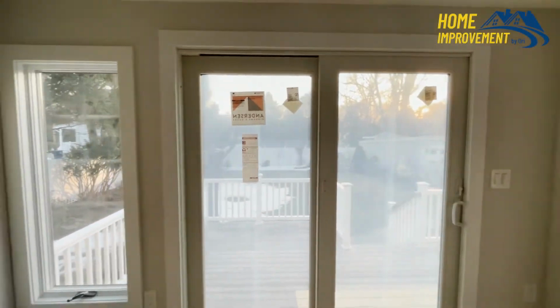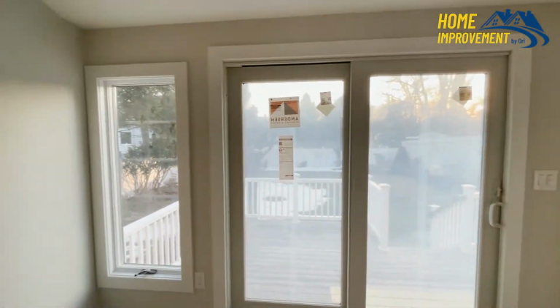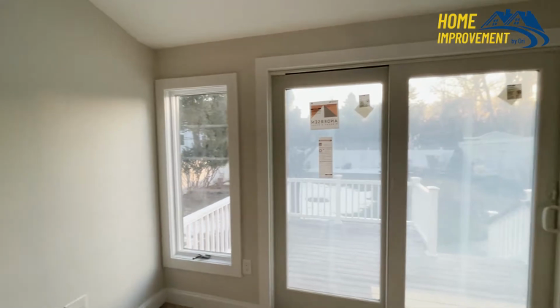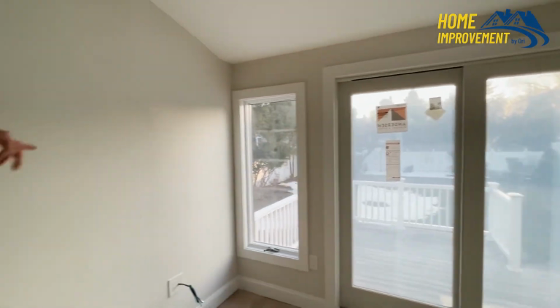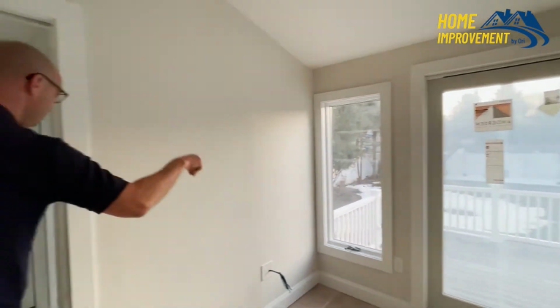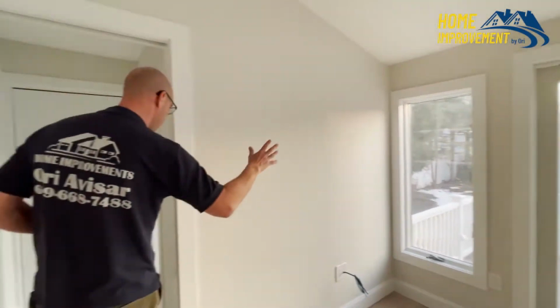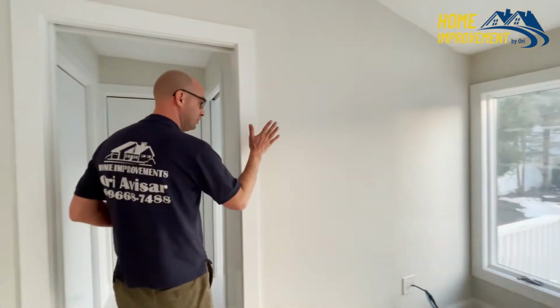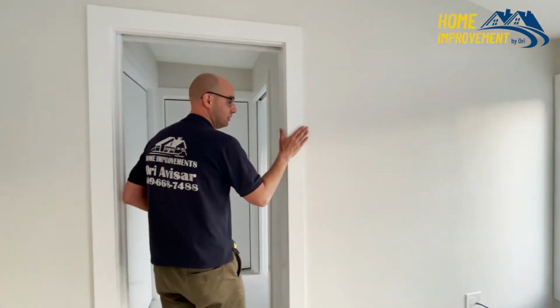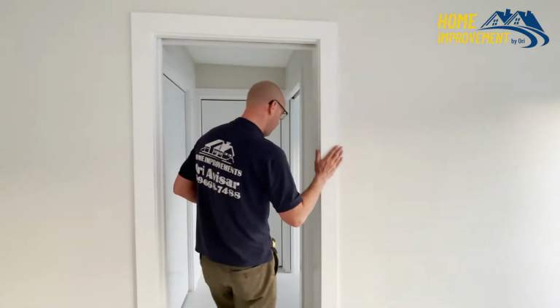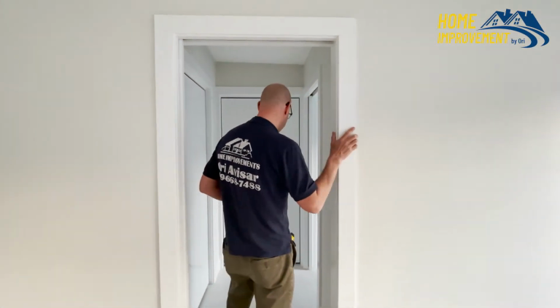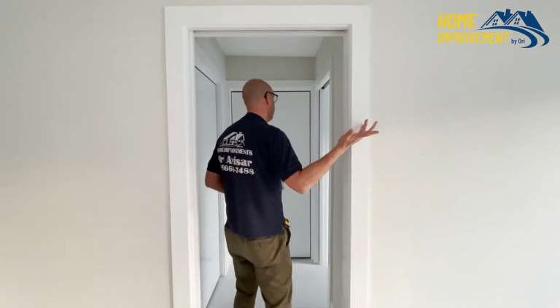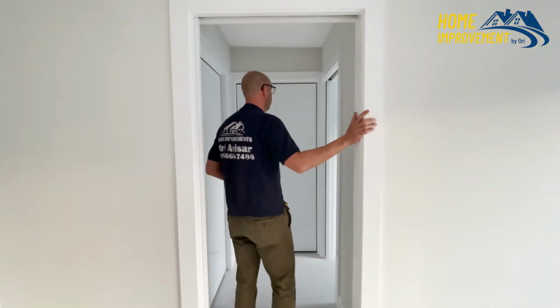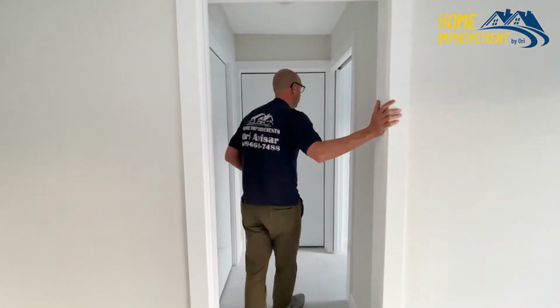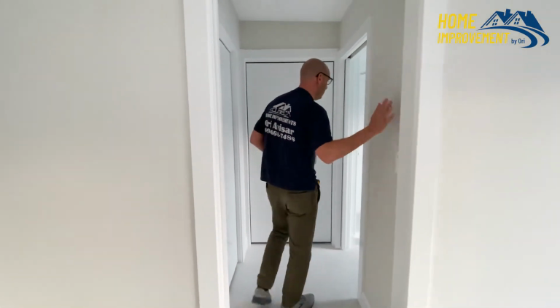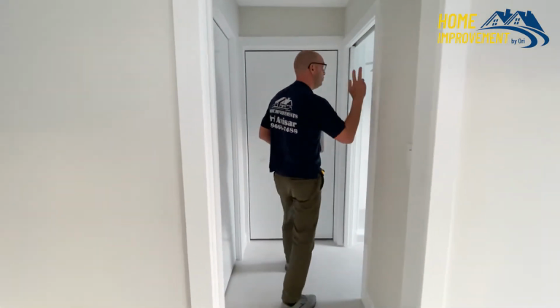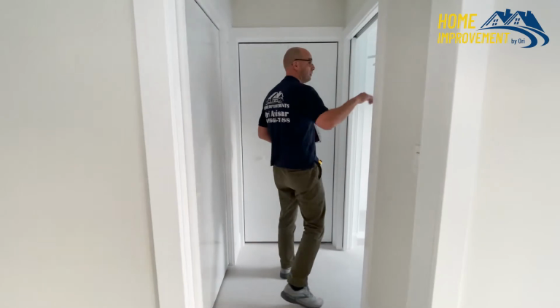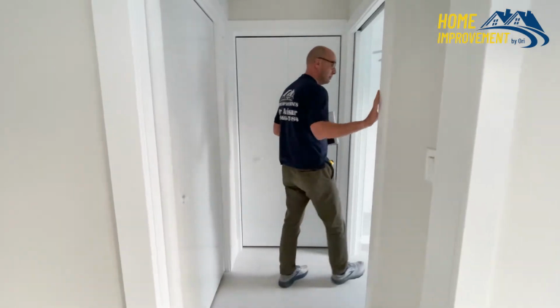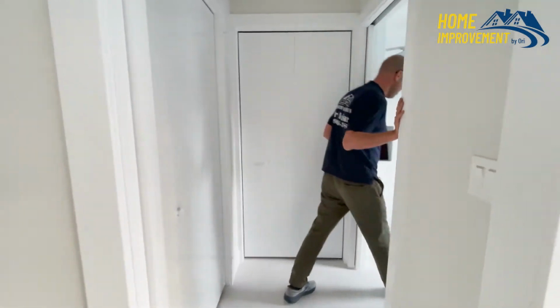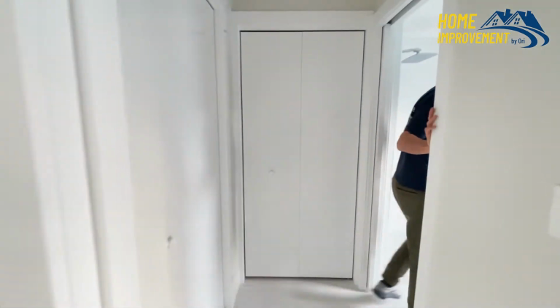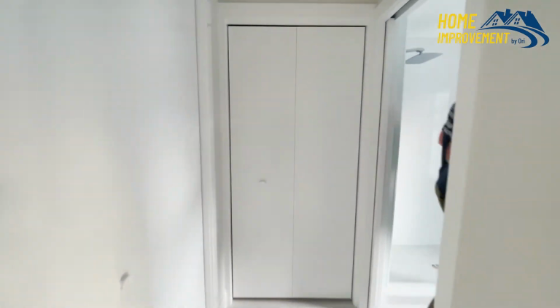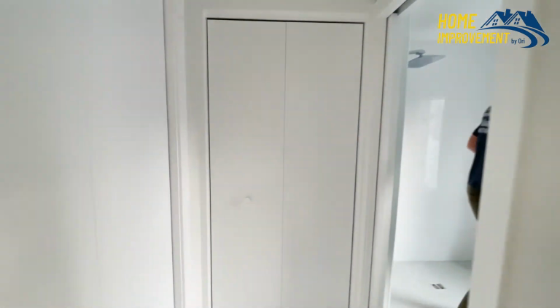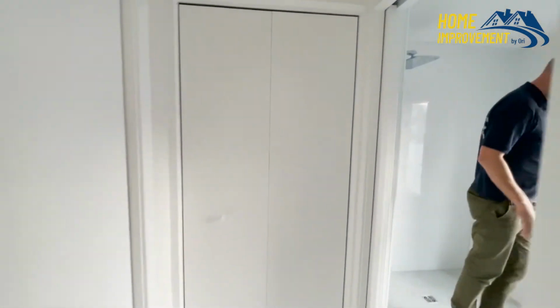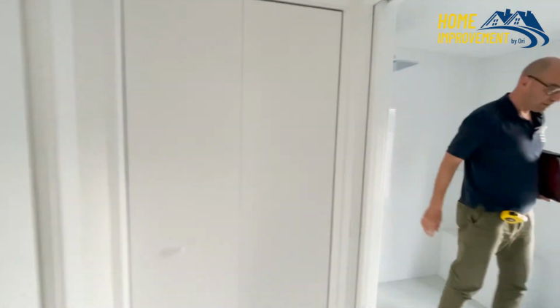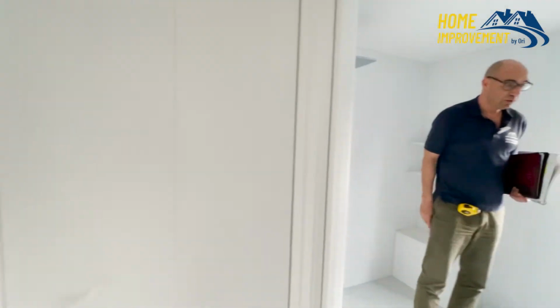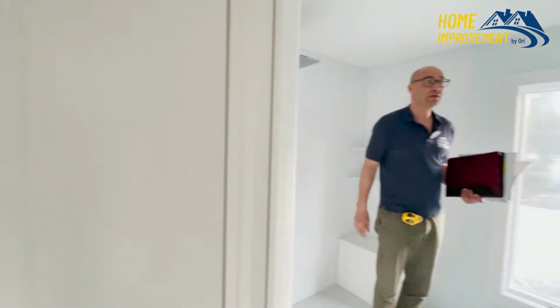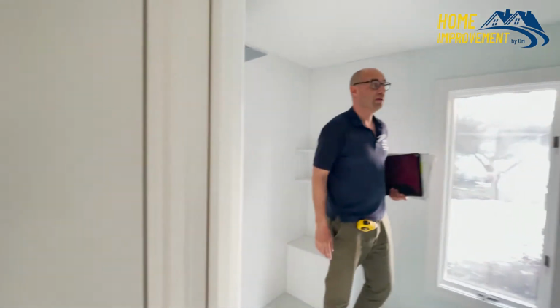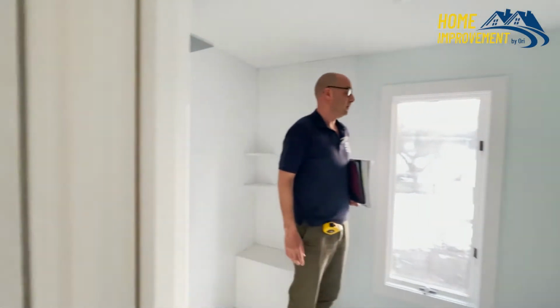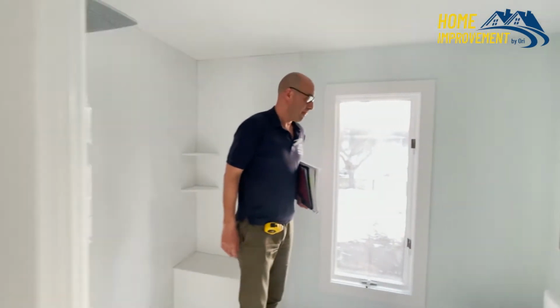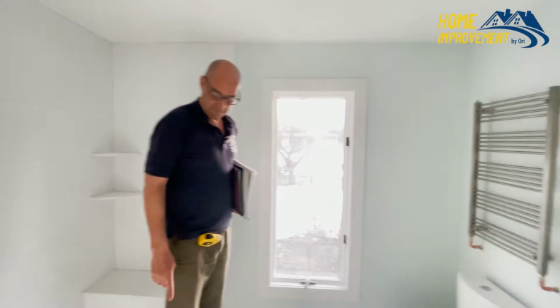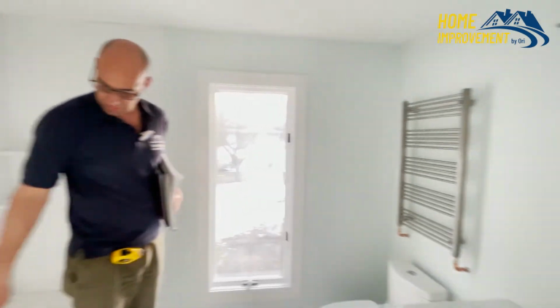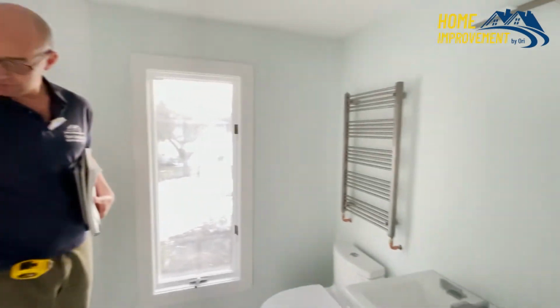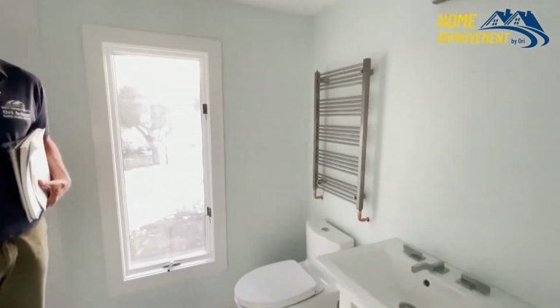All this is brand new — brand new windows, brand new frames, new showers. All this is brand new: new tiles, sink, toilet, windows.